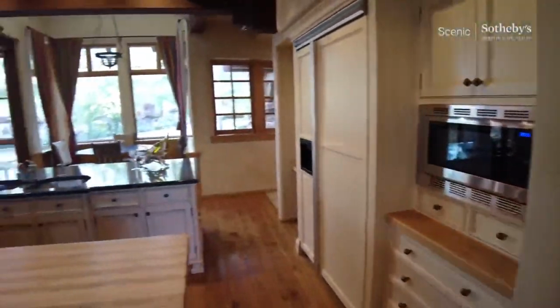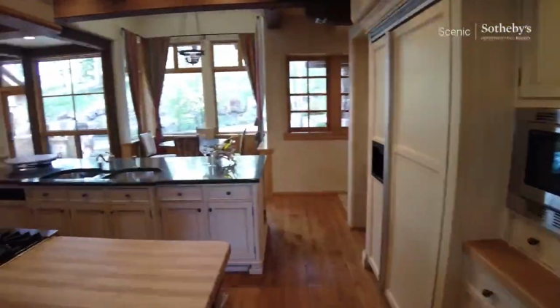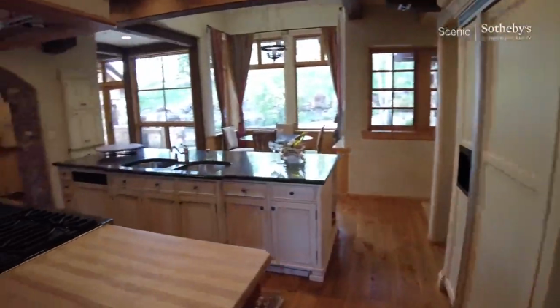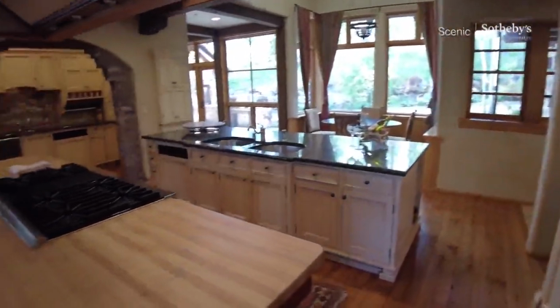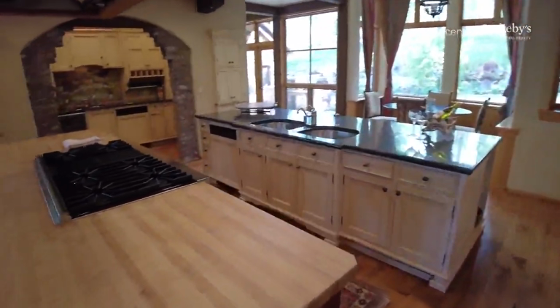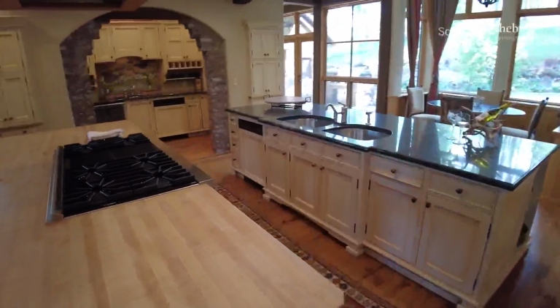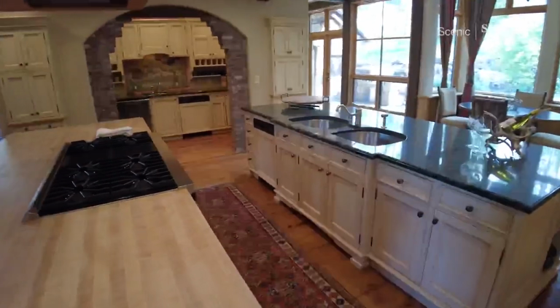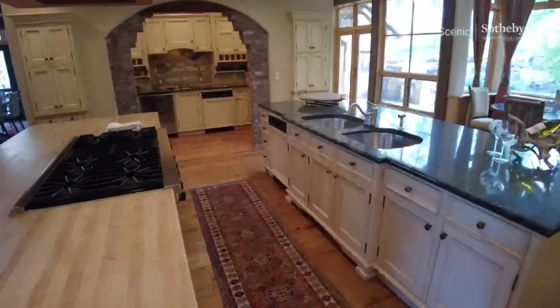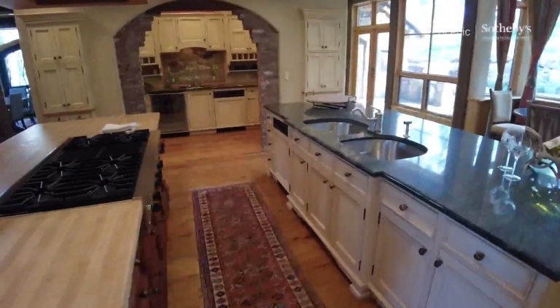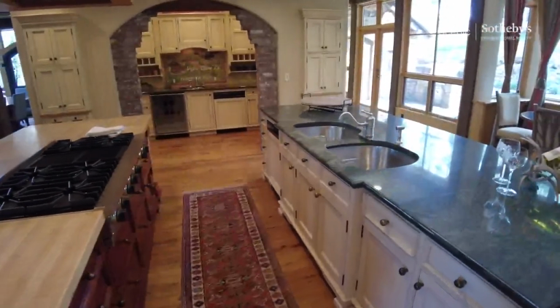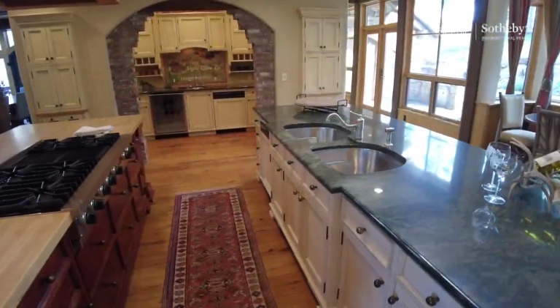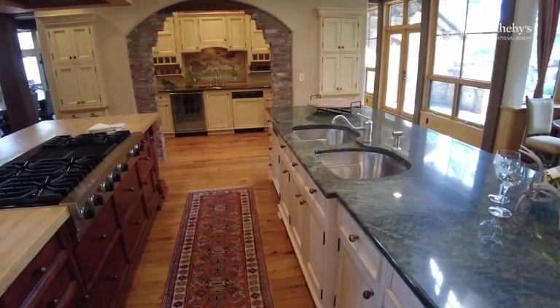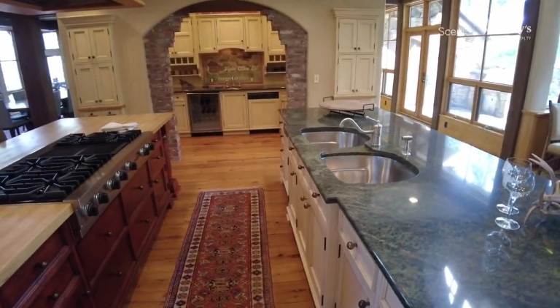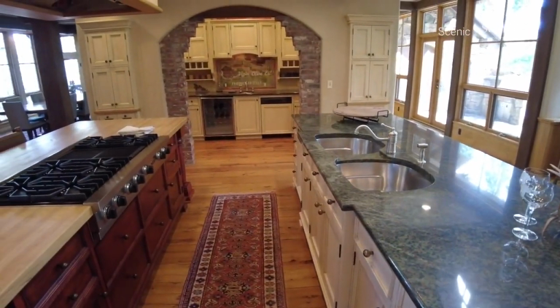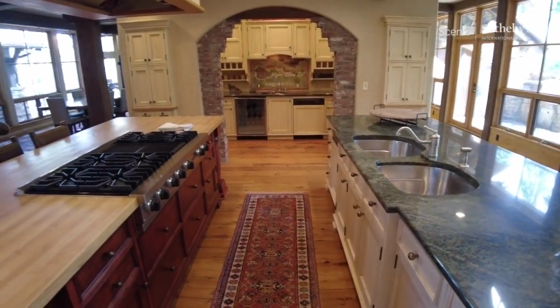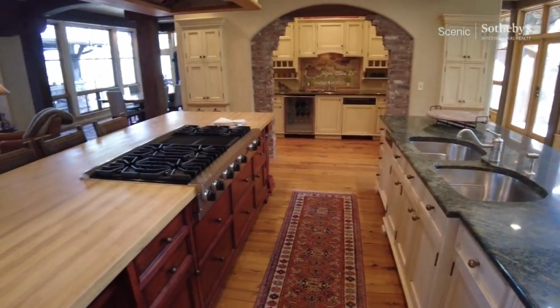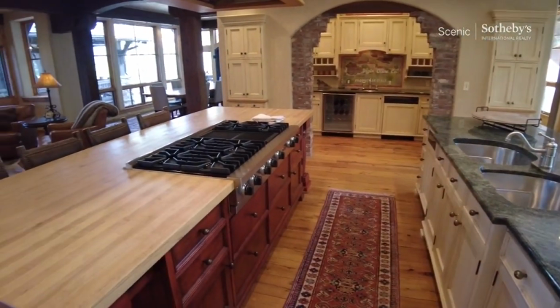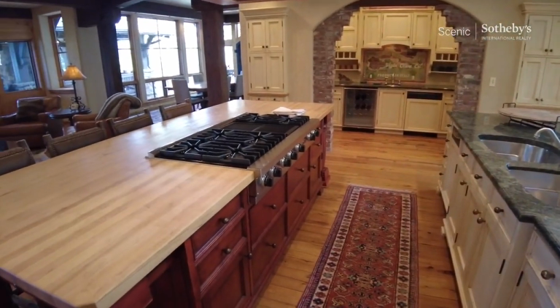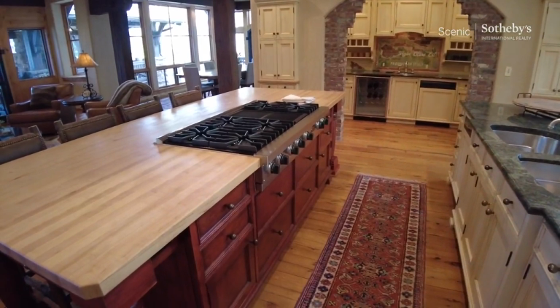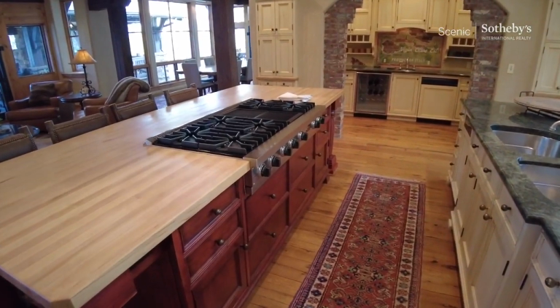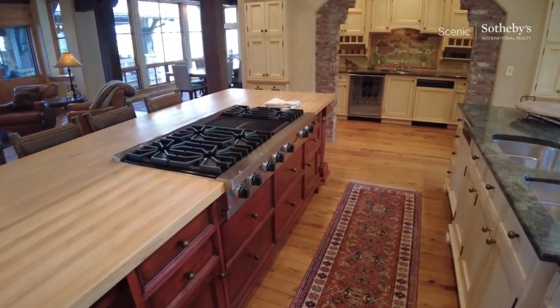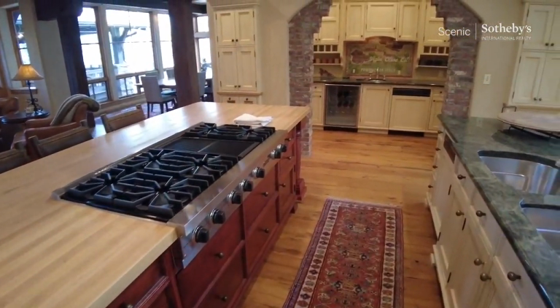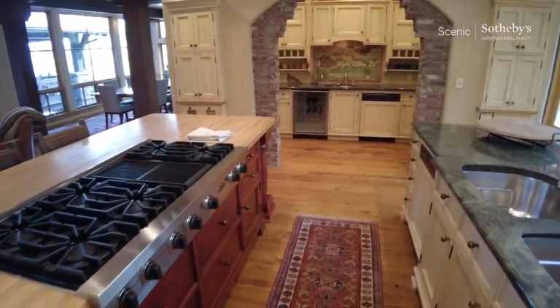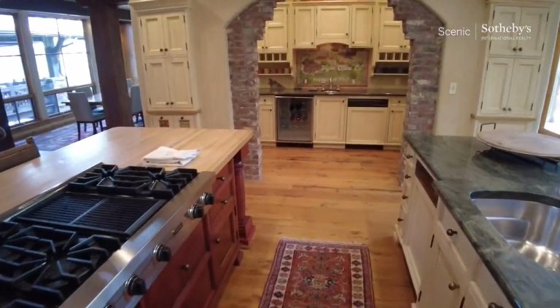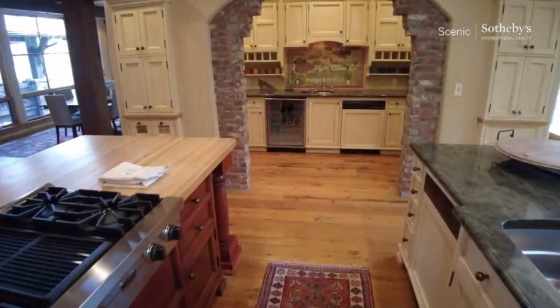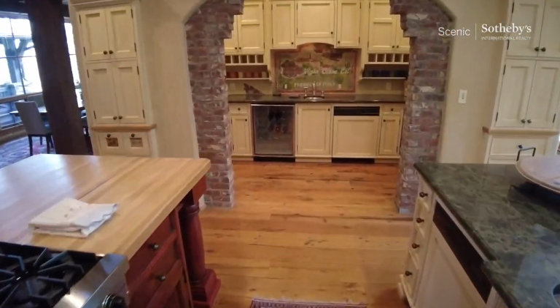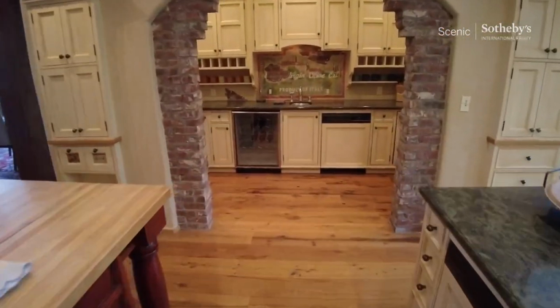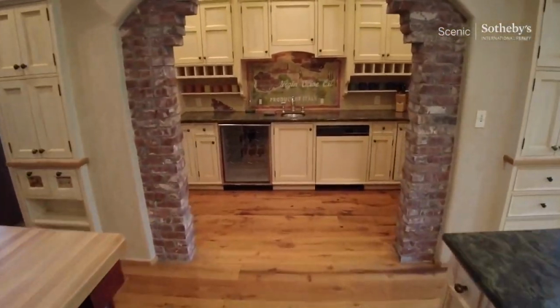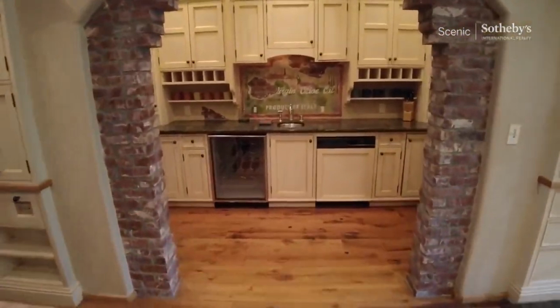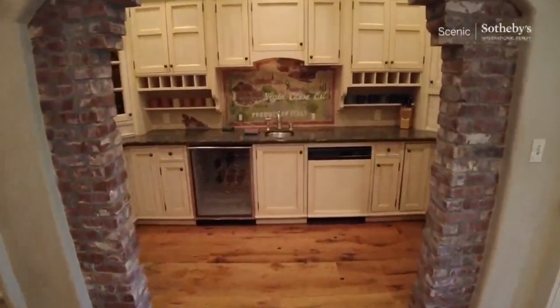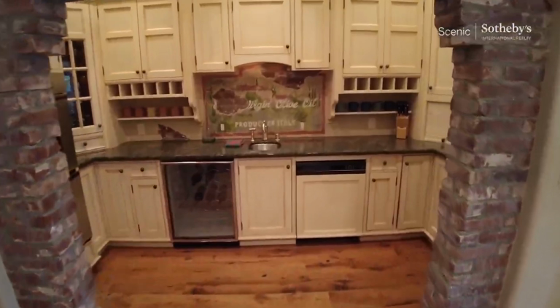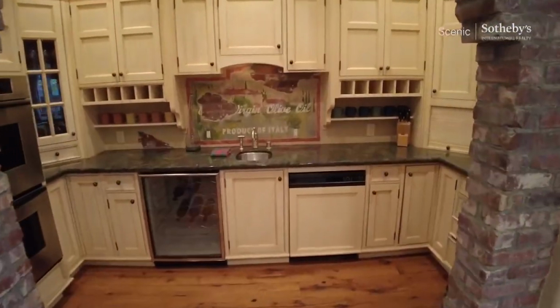You've got a galley kitchen with a nice-sized island, and all of these appliances are tucked out of the way.